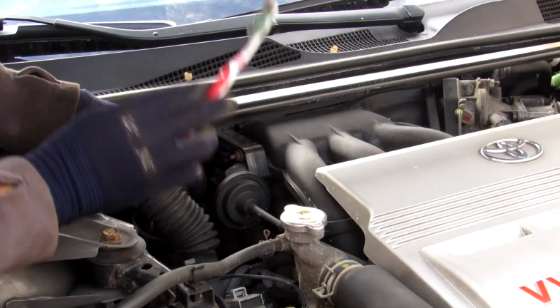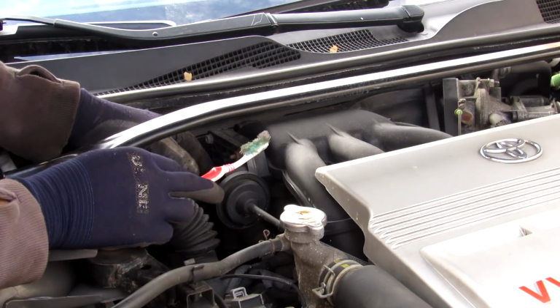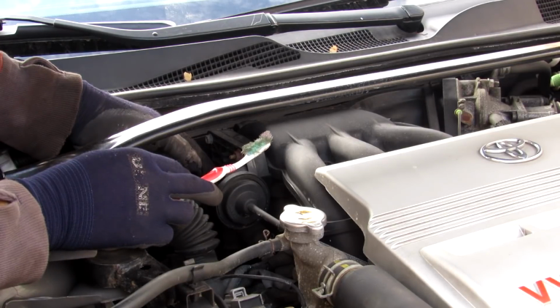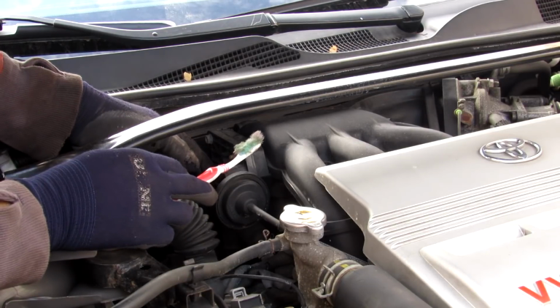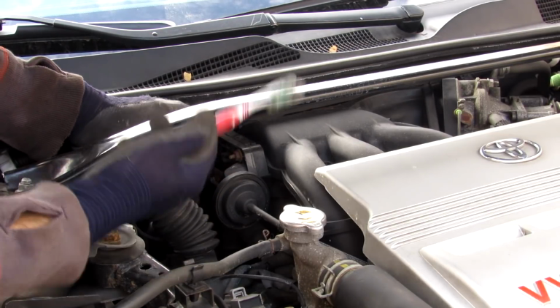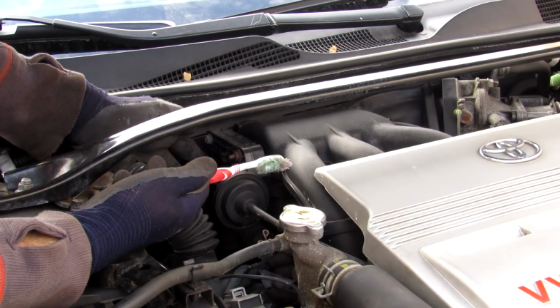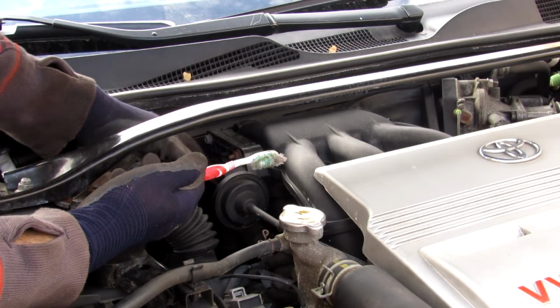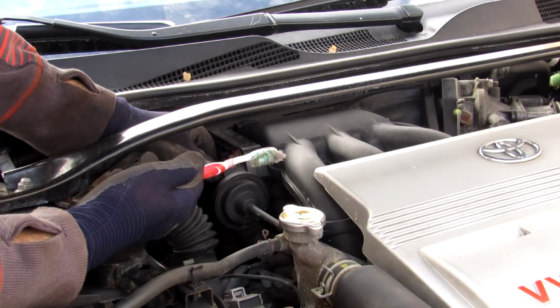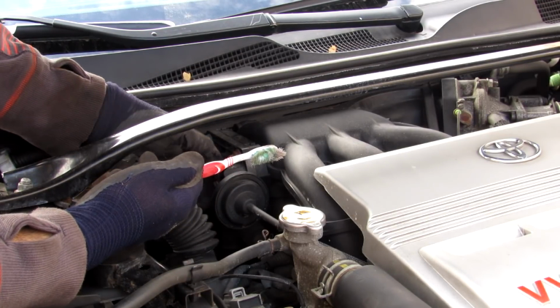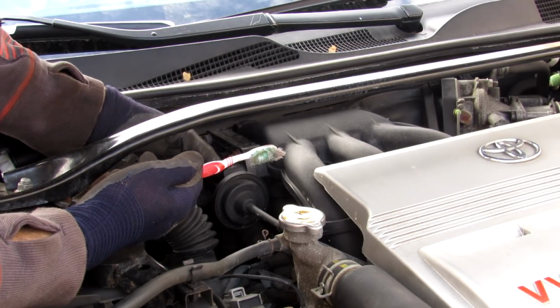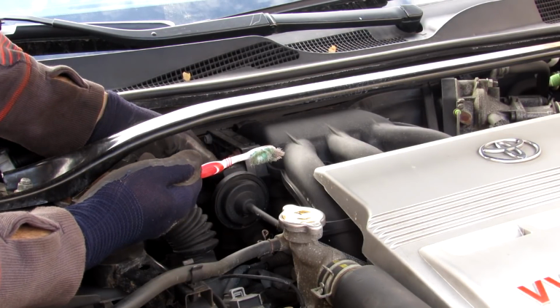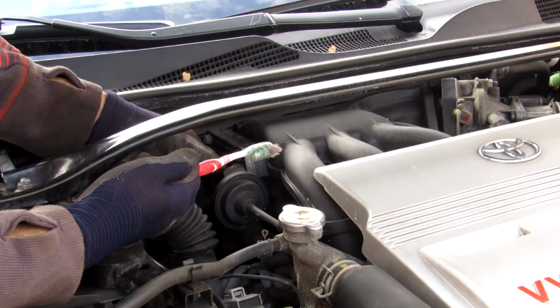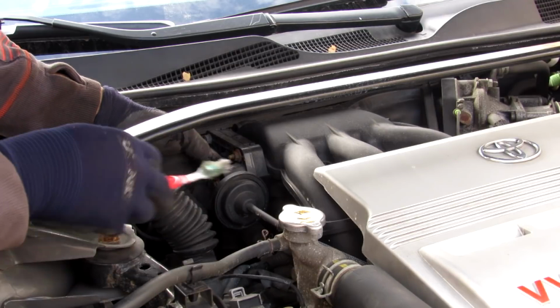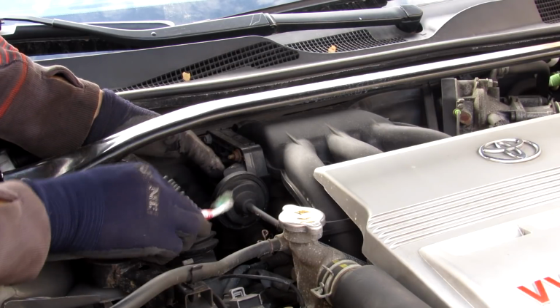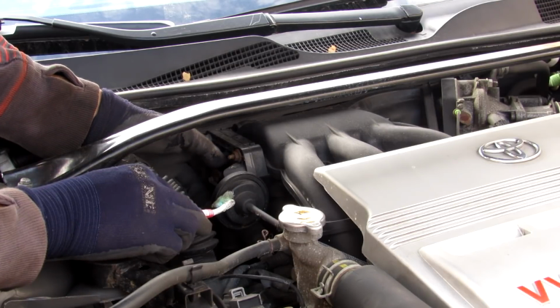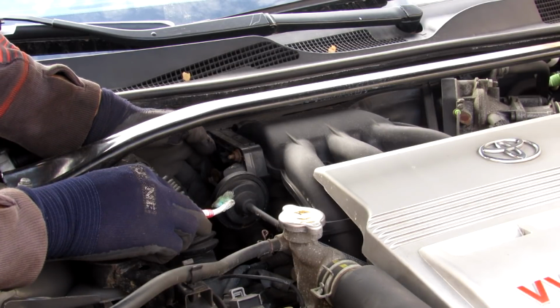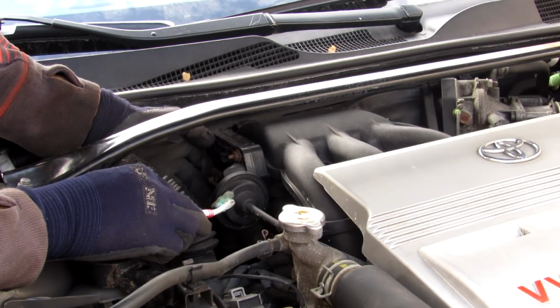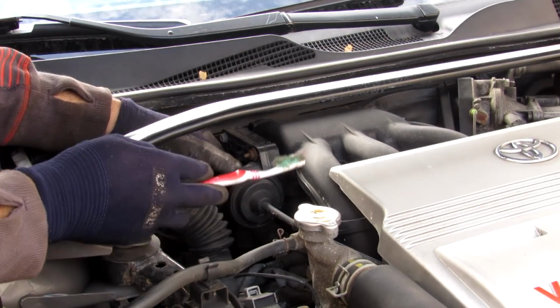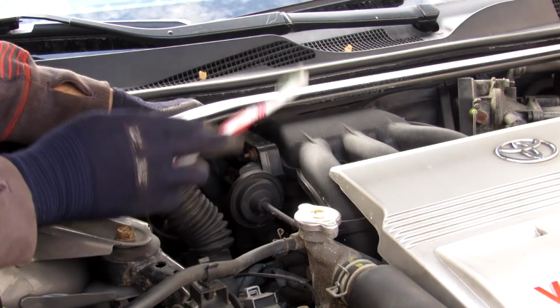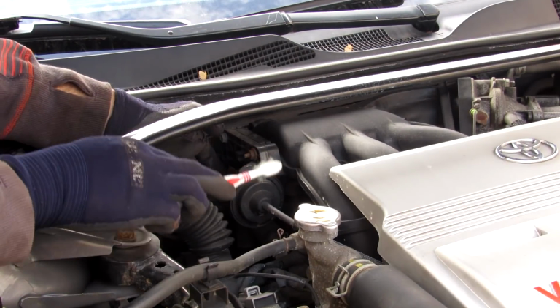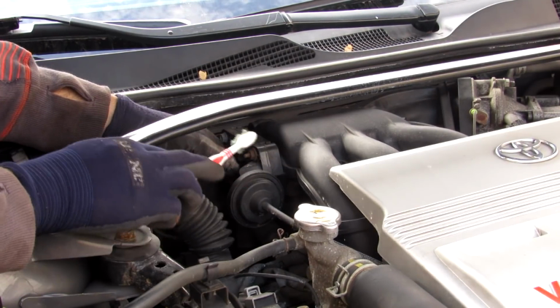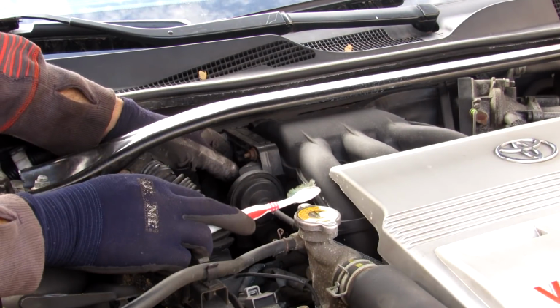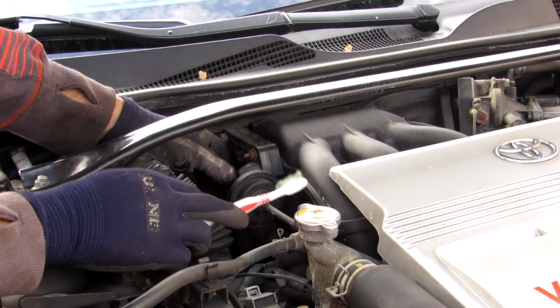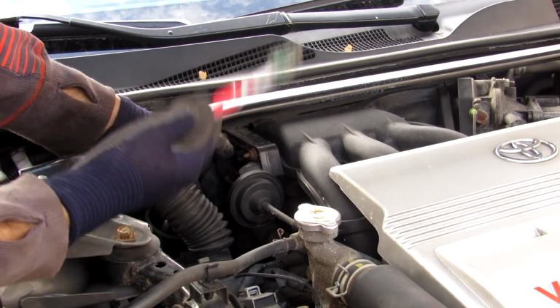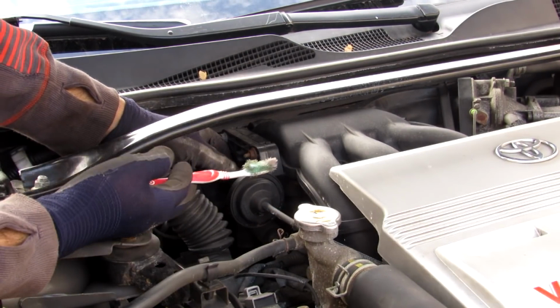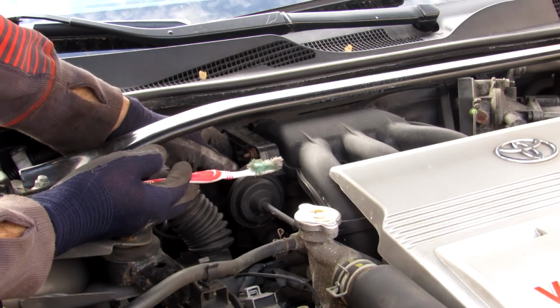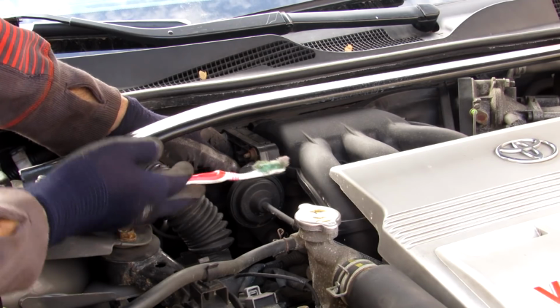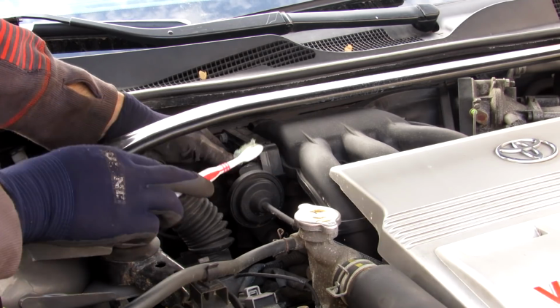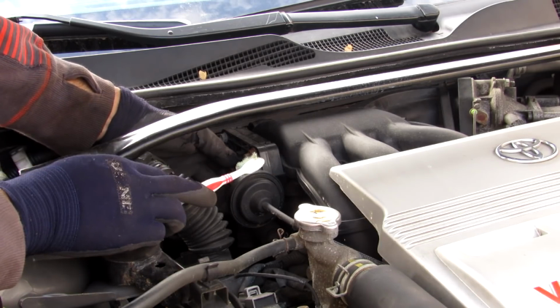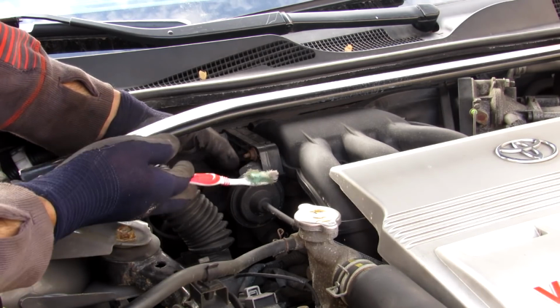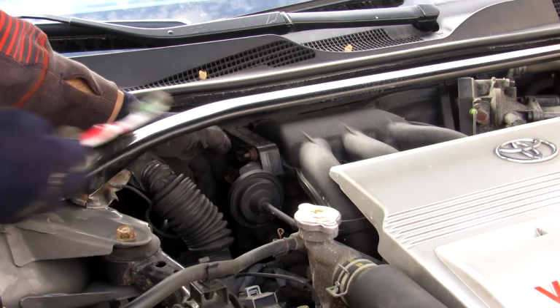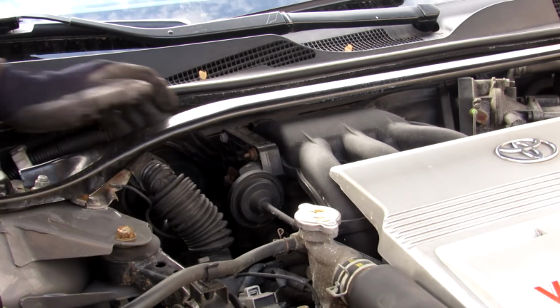In order to optimize that airflow, Toyota has implemented the acoustic air induction system located on this side of the engine. It's responsible for reducing intake noise, increasing efficiency and power, especially at lower RPM.